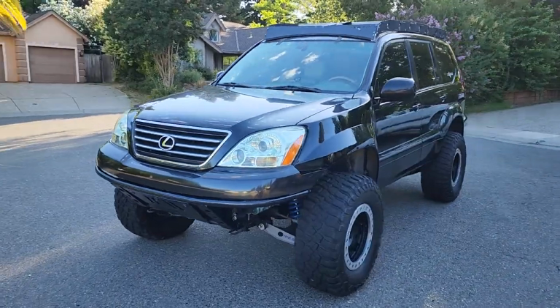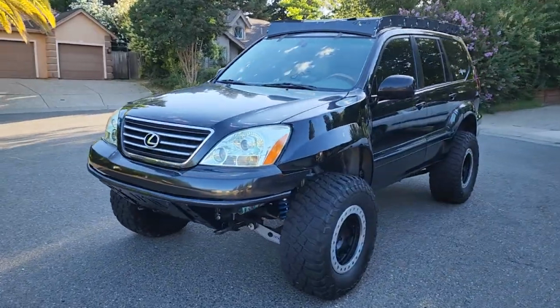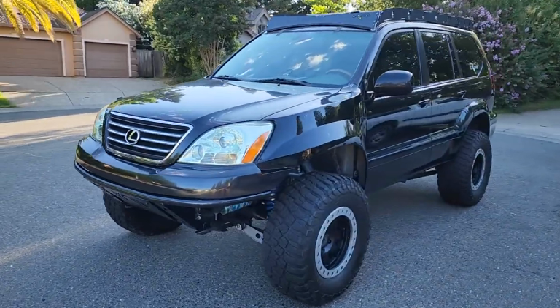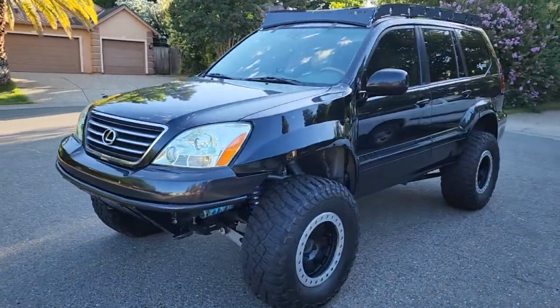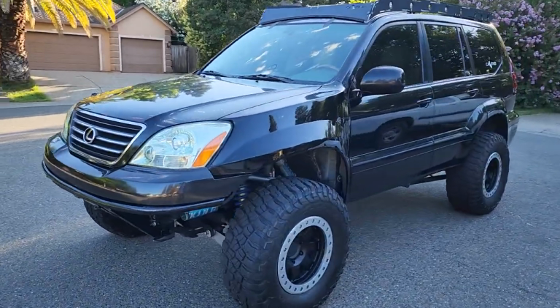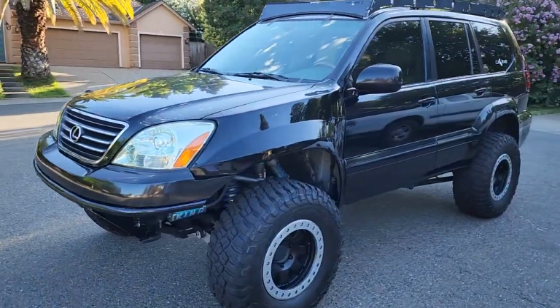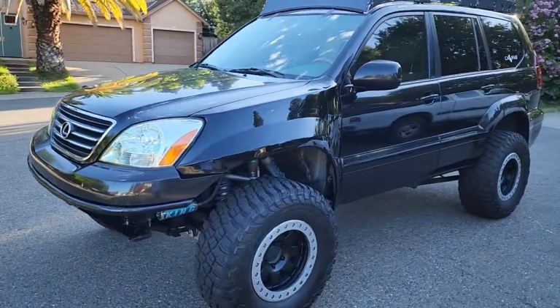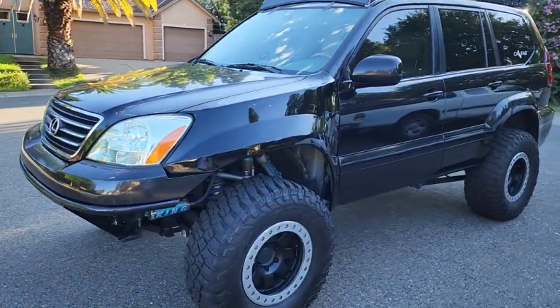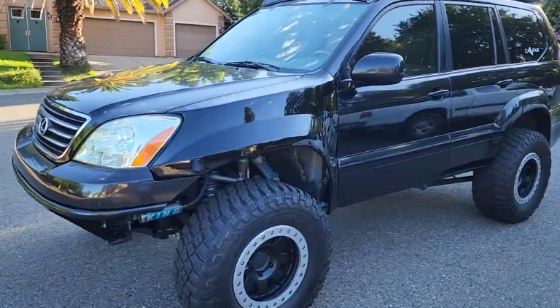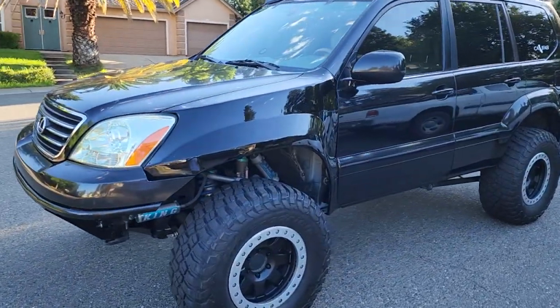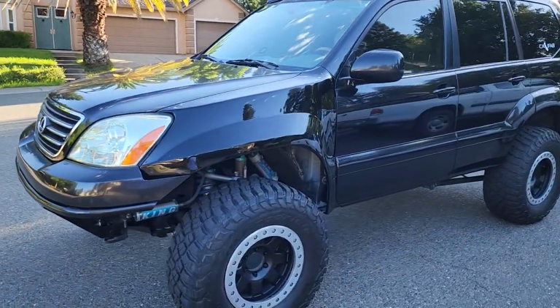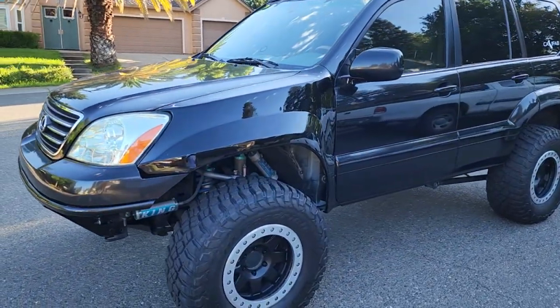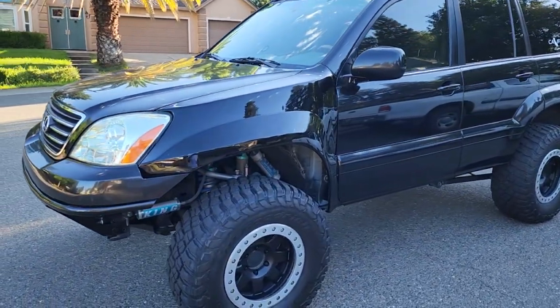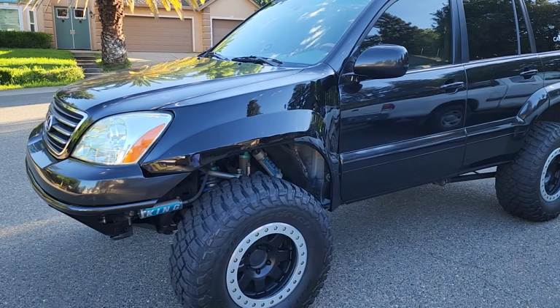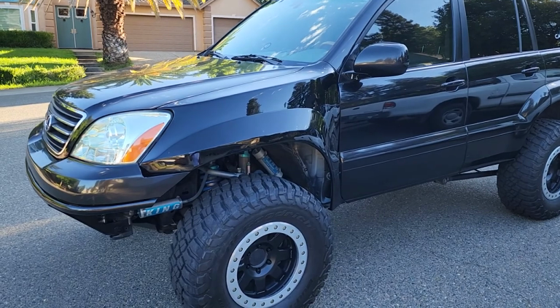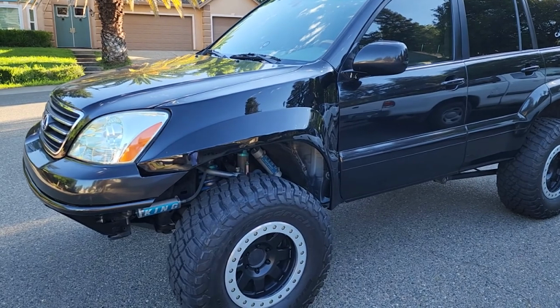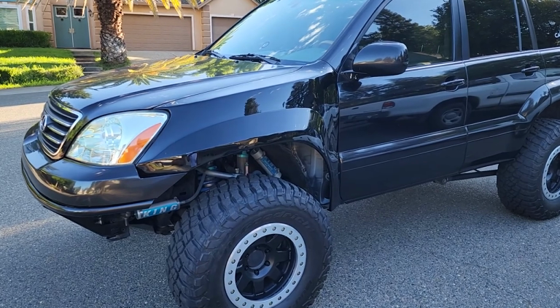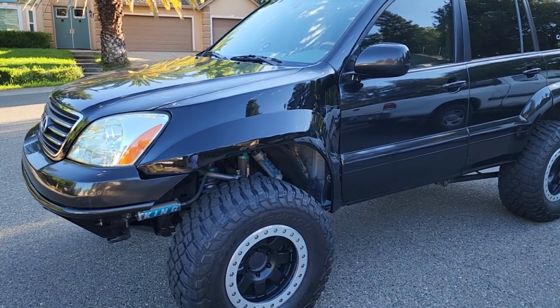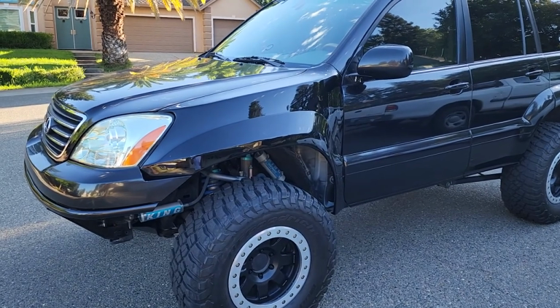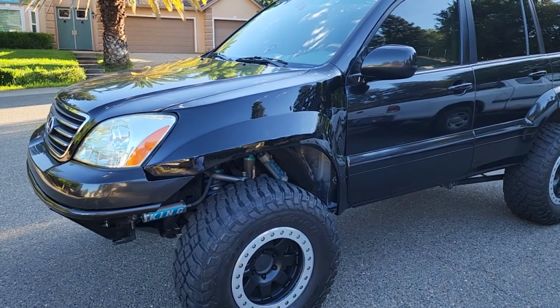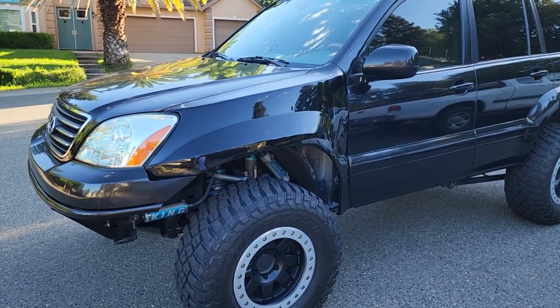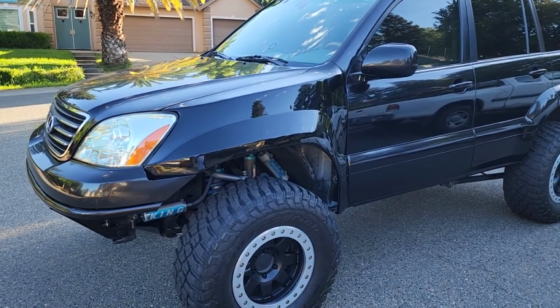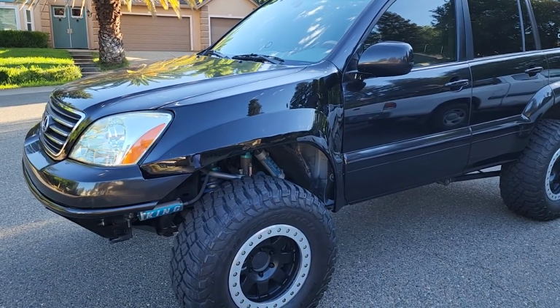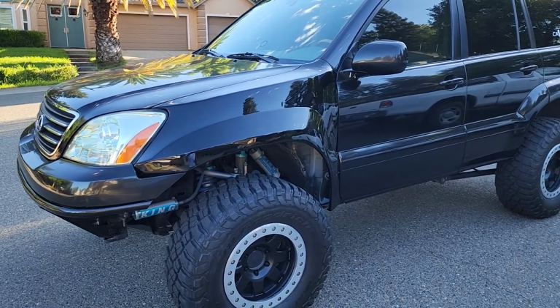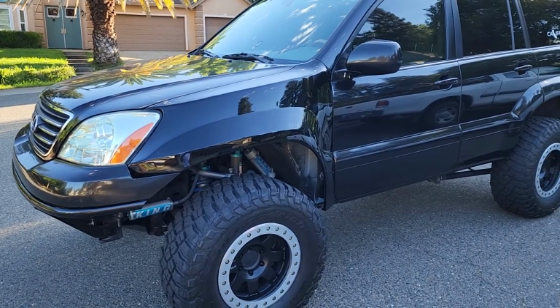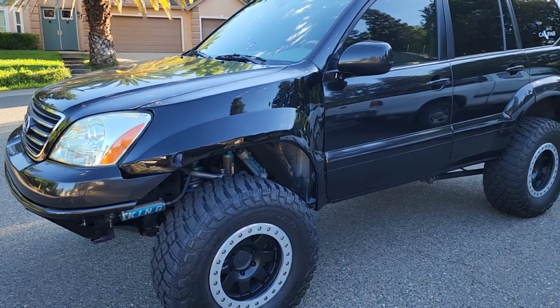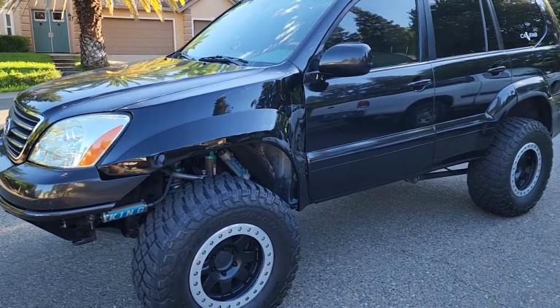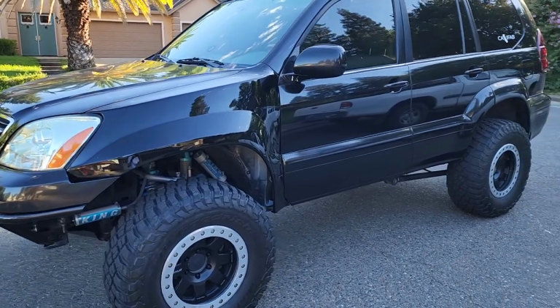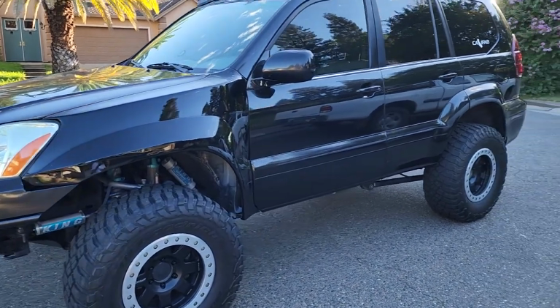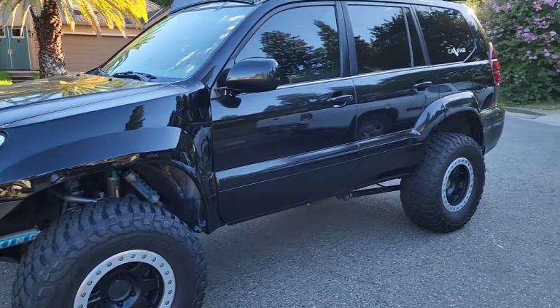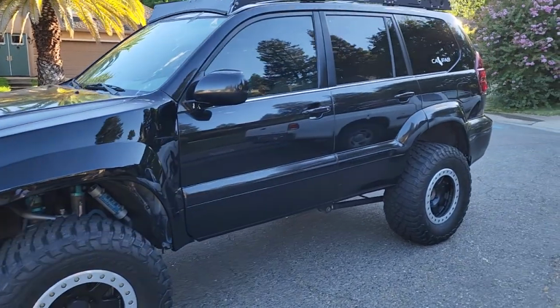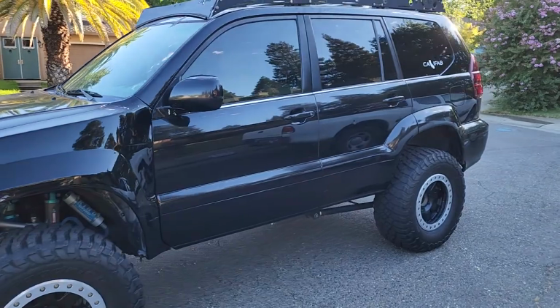Also forgot to mention the fiberglass McQueen widebody front fenders that make this thing look like an absolute beast on the road.